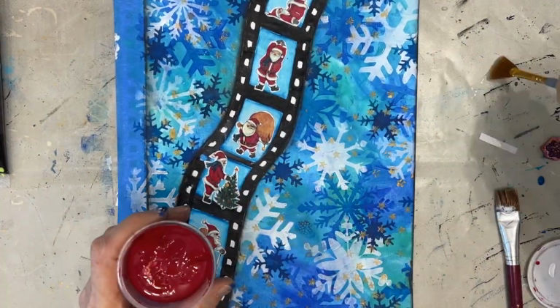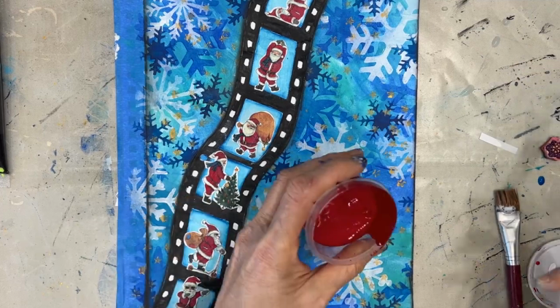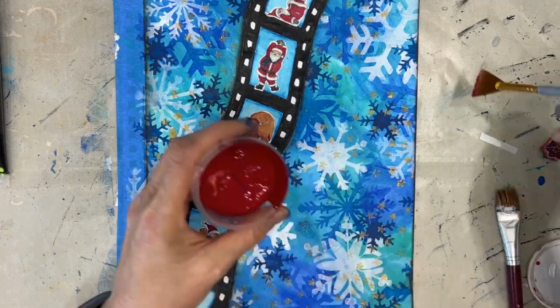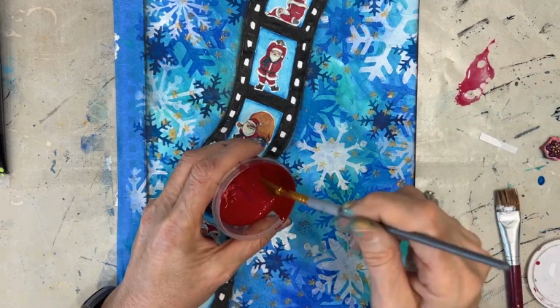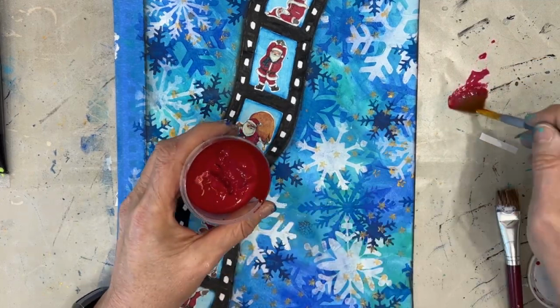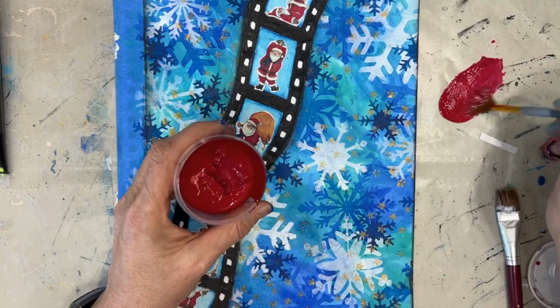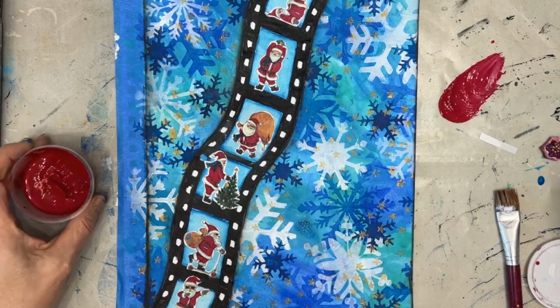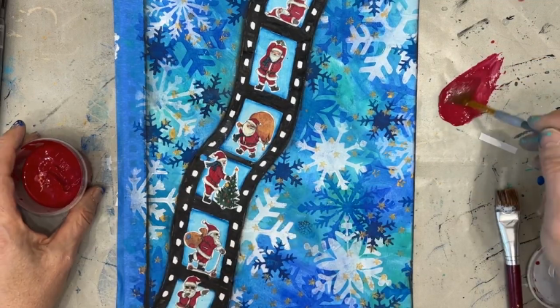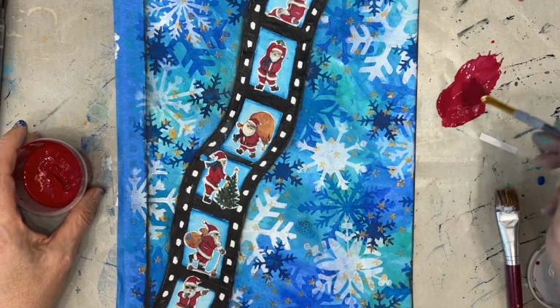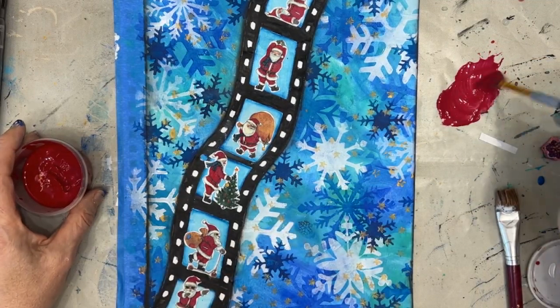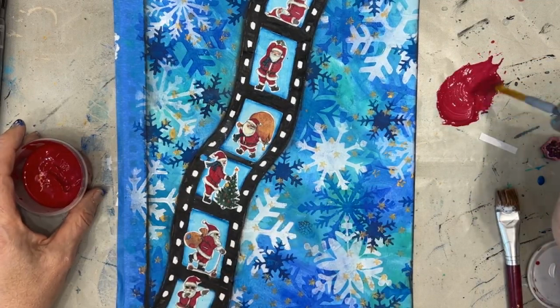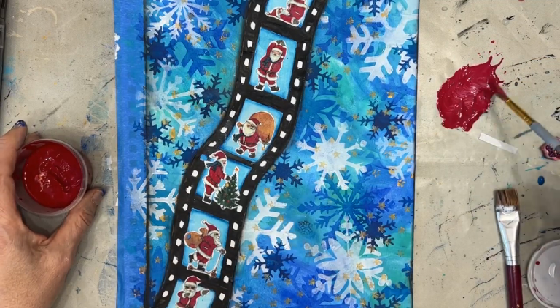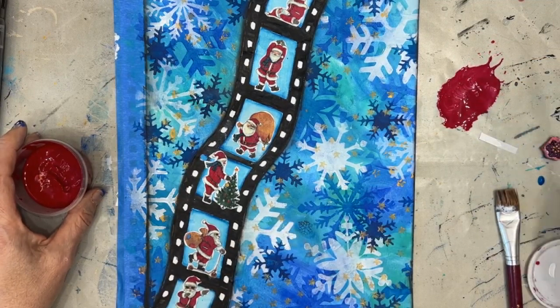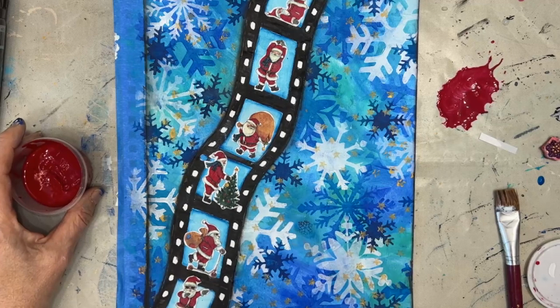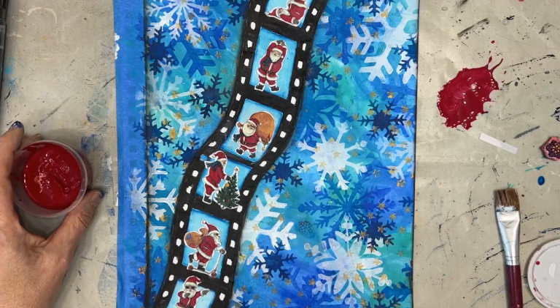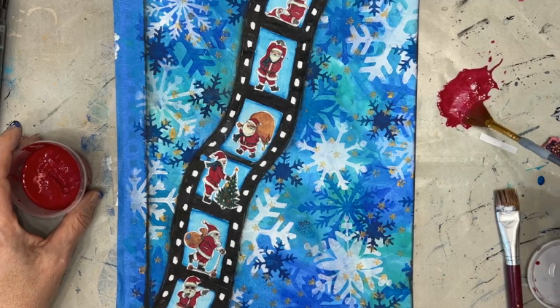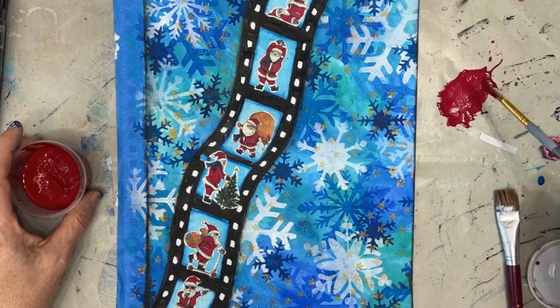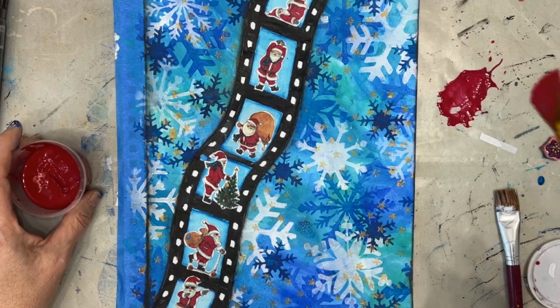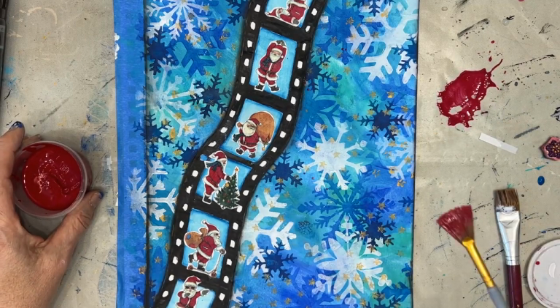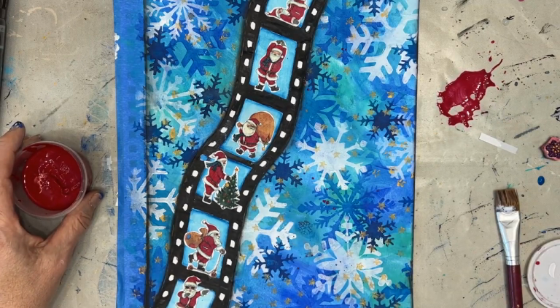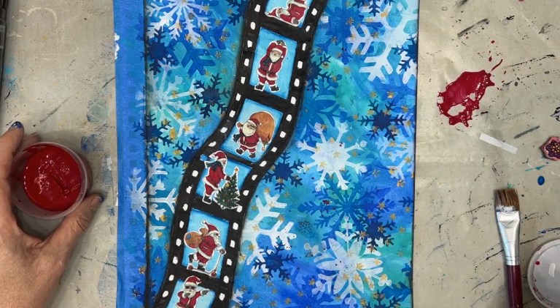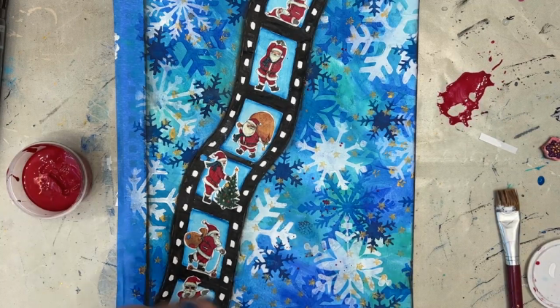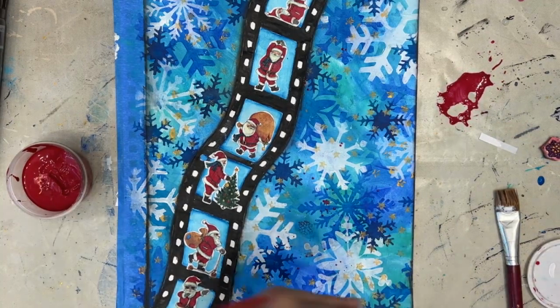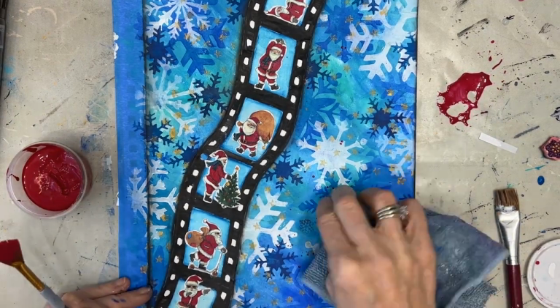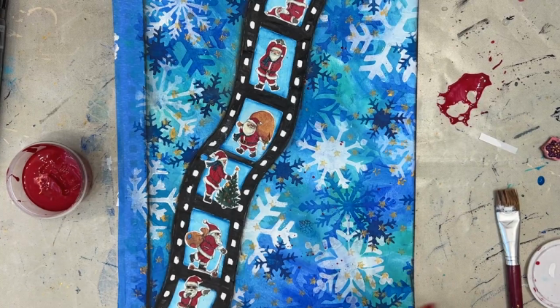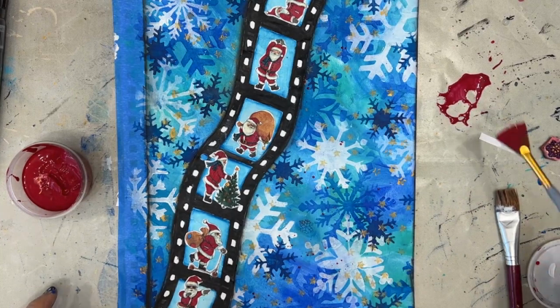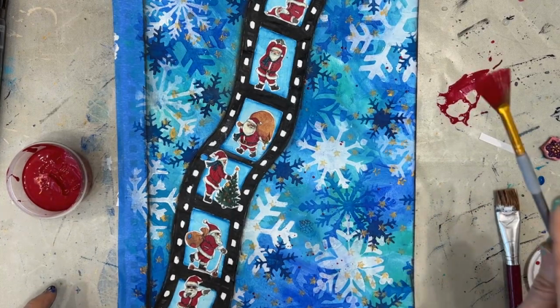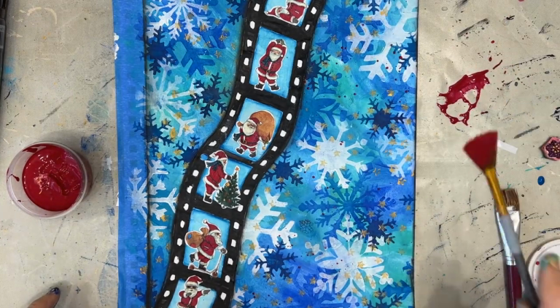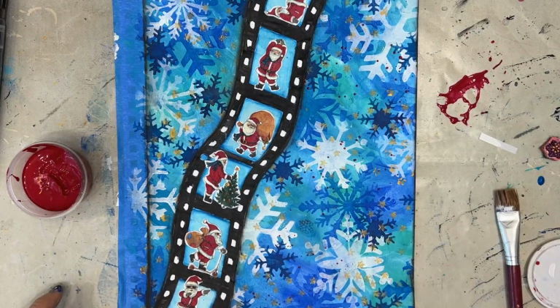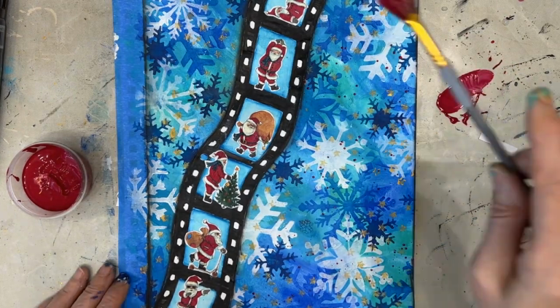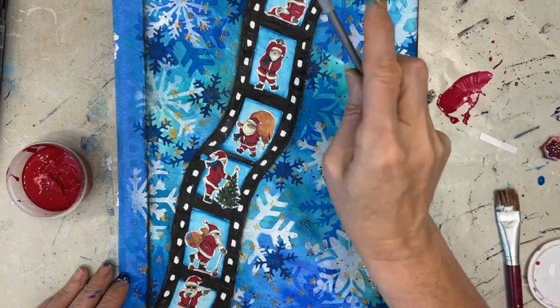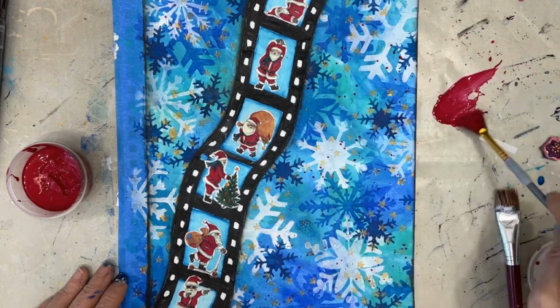Before I glue the sentiment down, I want to put some of that red into the background — it's on my Santa, and I want to introduce that color. So I'm going to use some splattering, and I'm targeting the snowflake area, not the film strip.